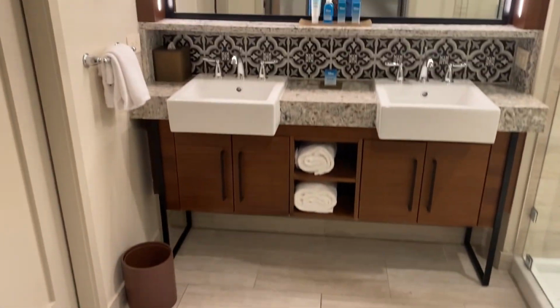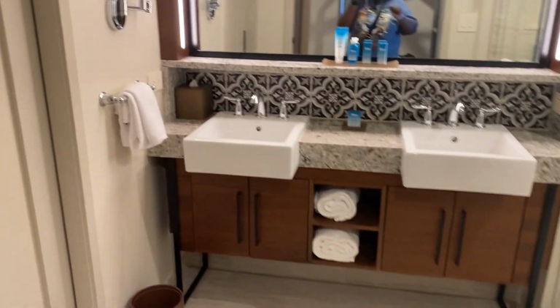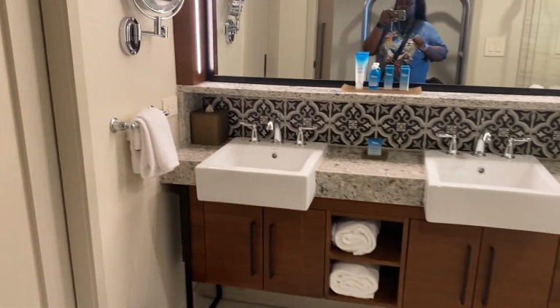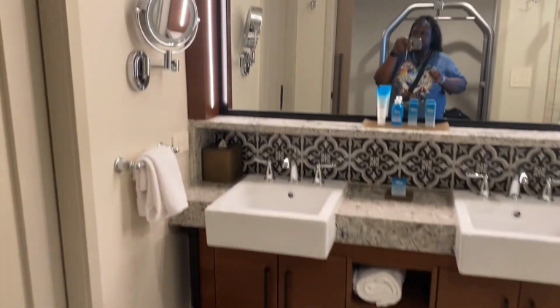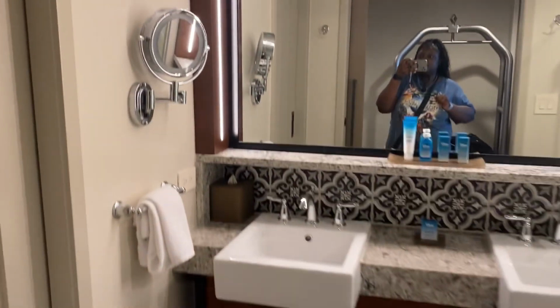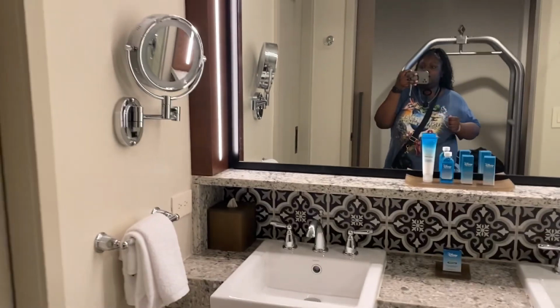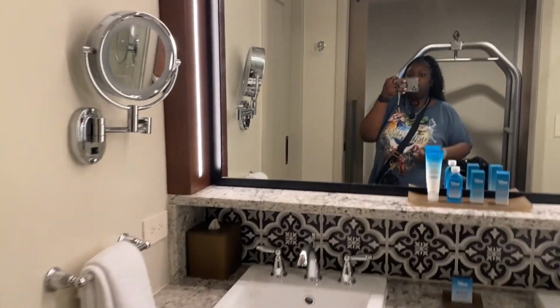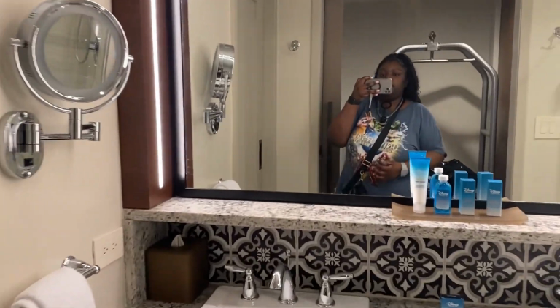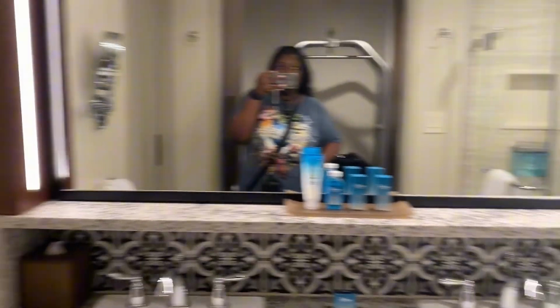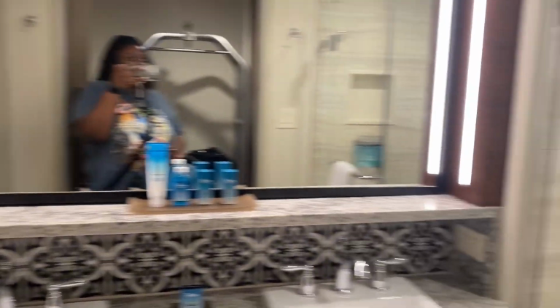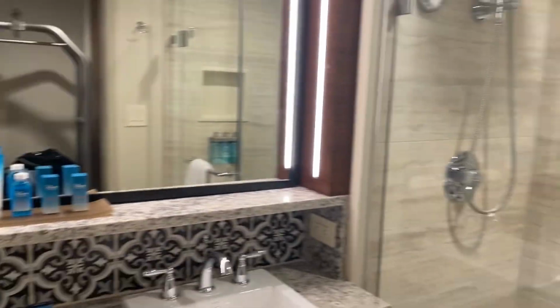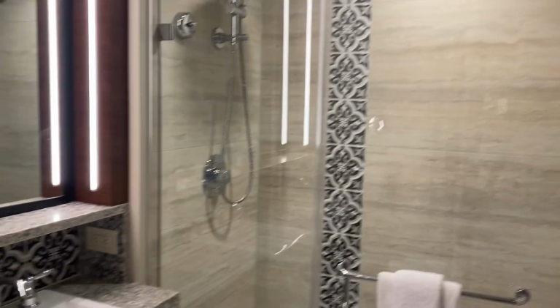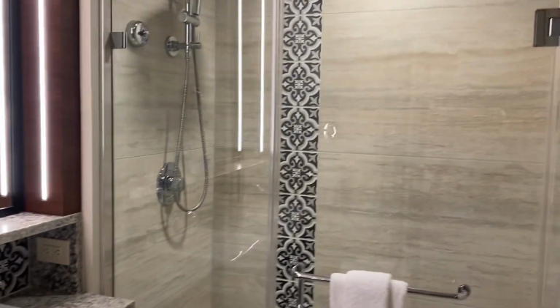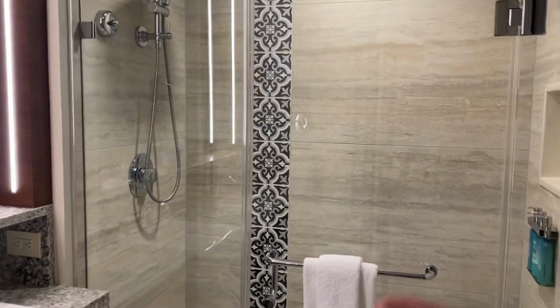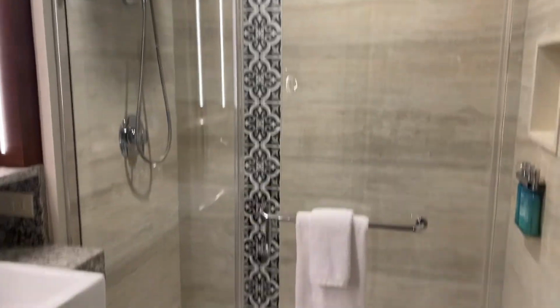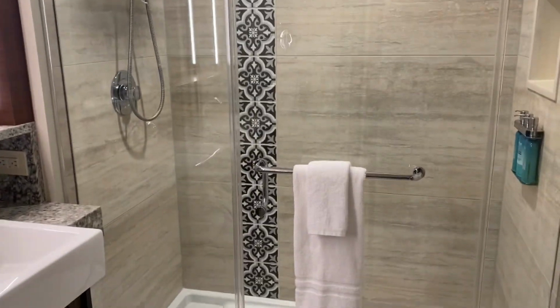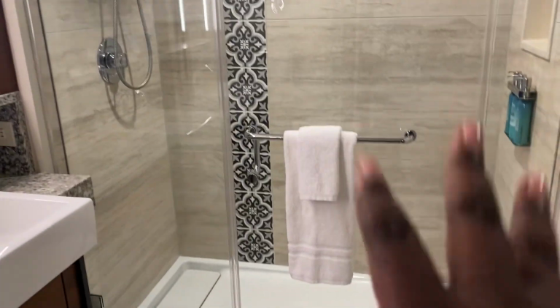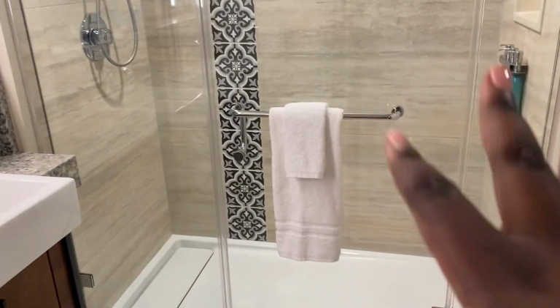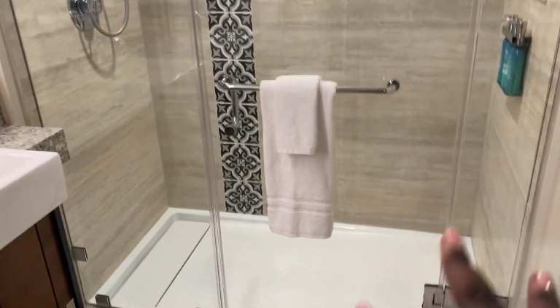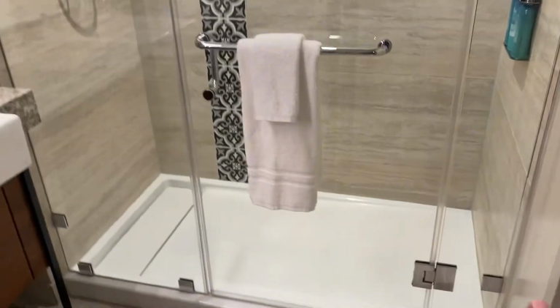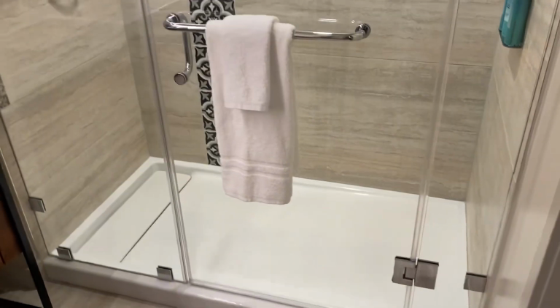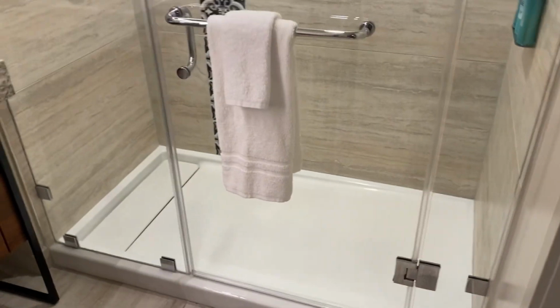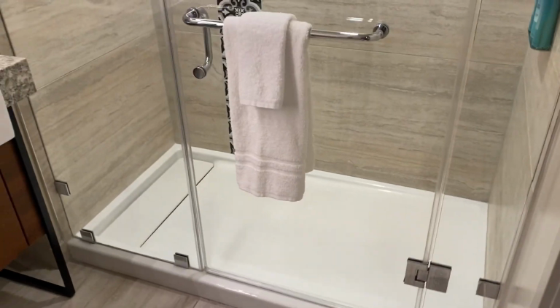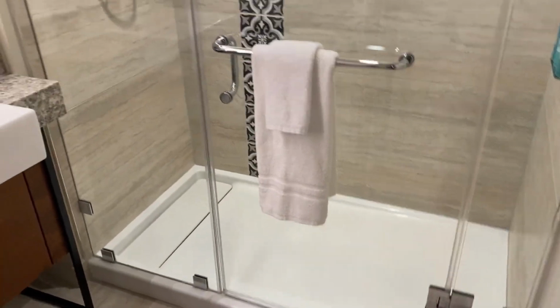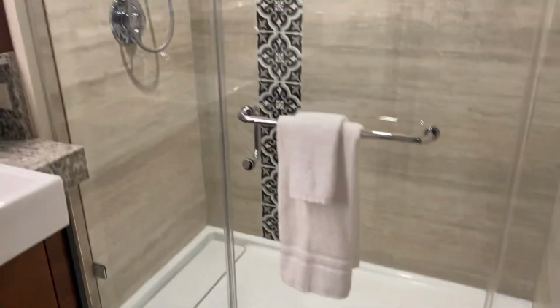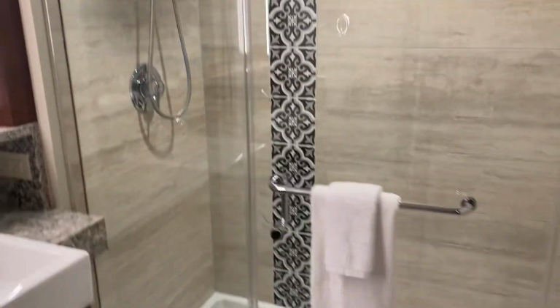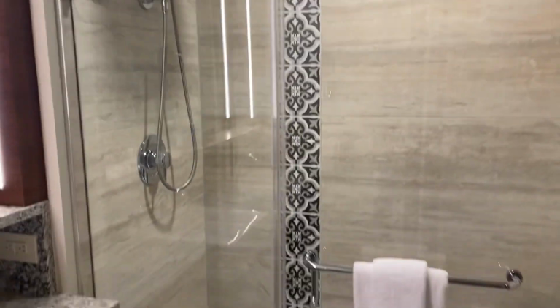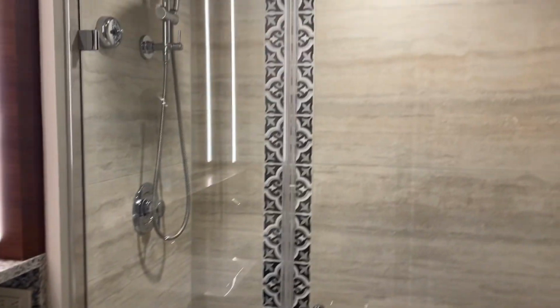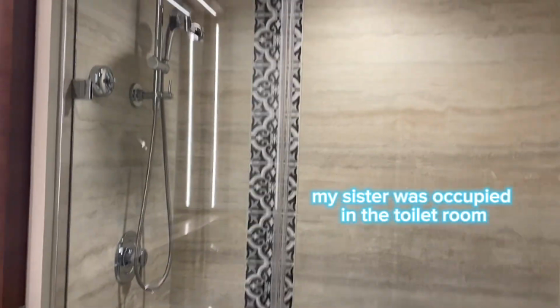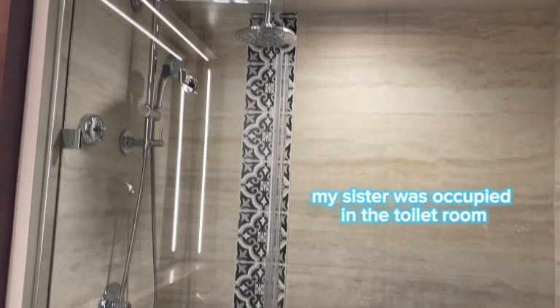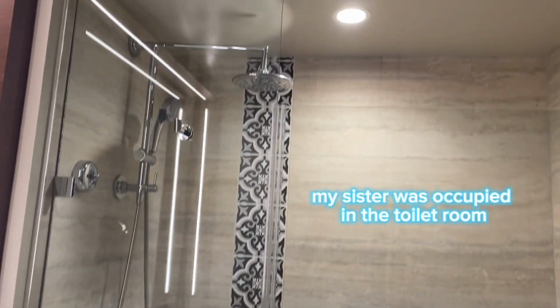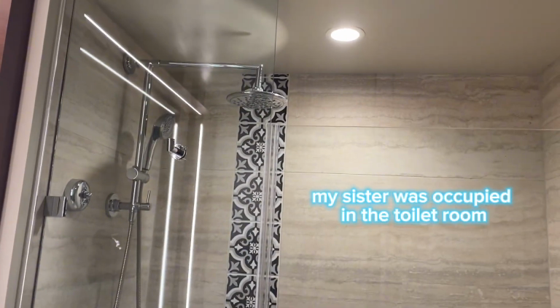Double sinks, a mirror — guys look at that, it's so beautiful. Okay, this is one bathroom, so I'll show you guys that later.